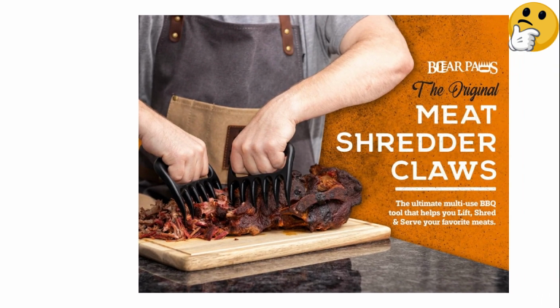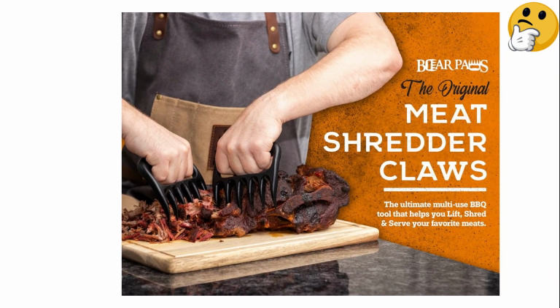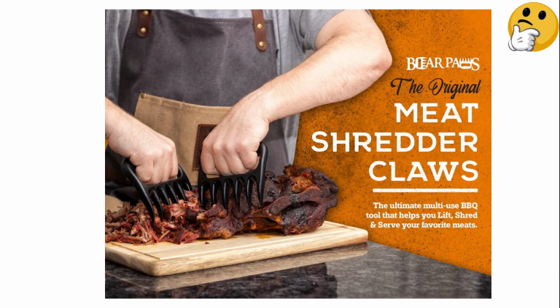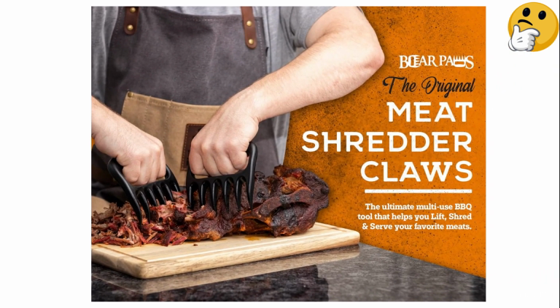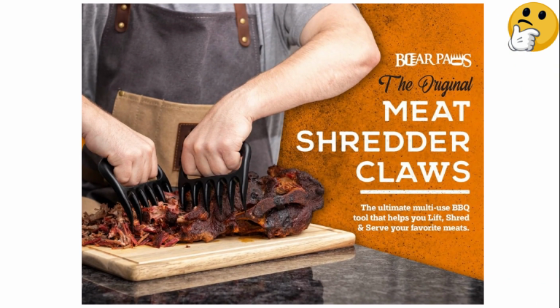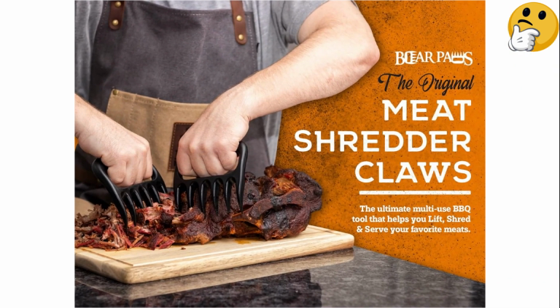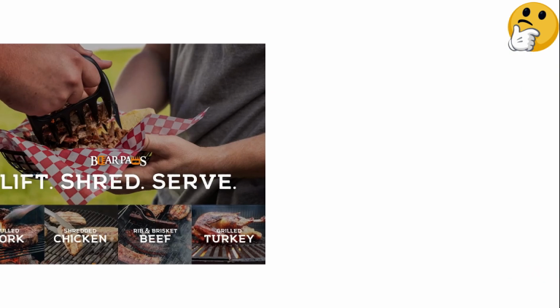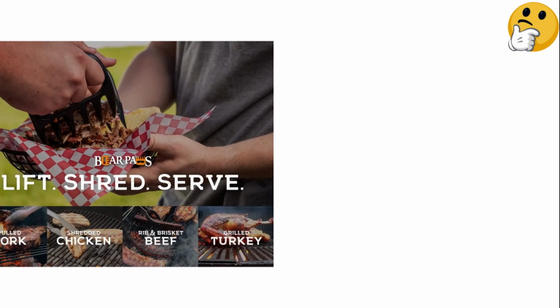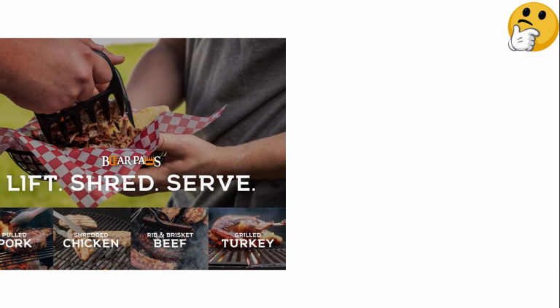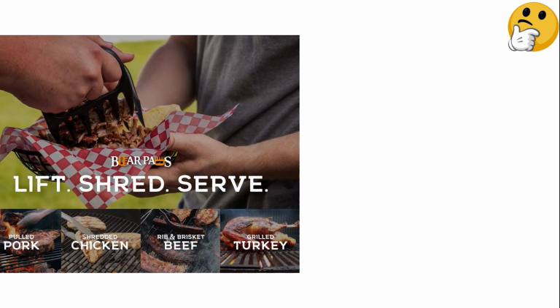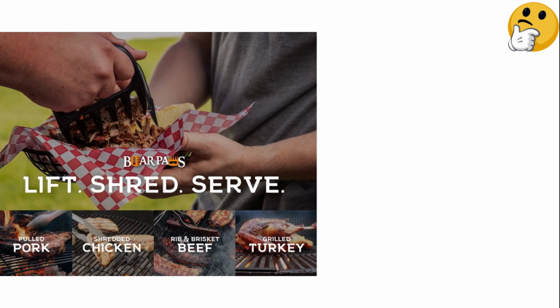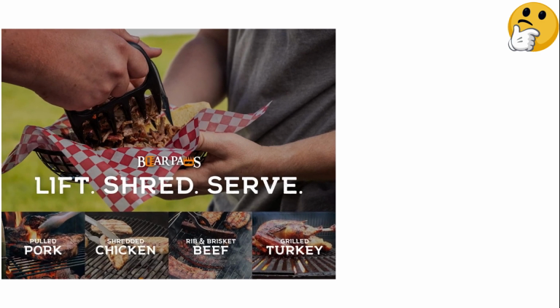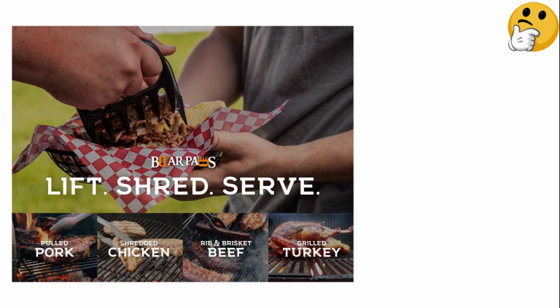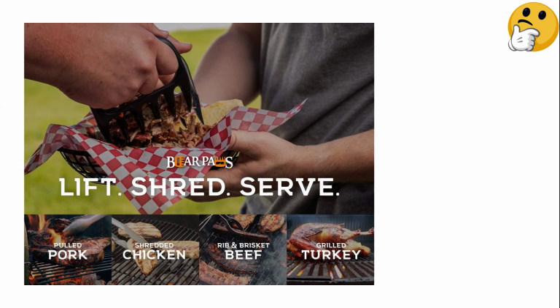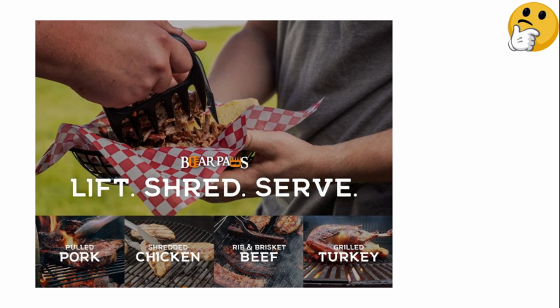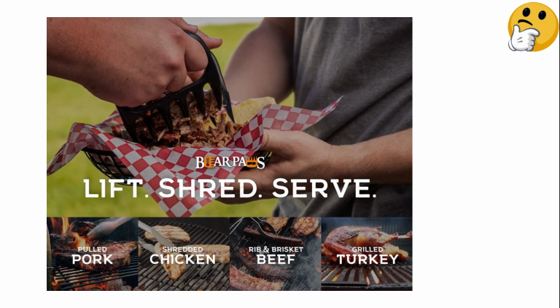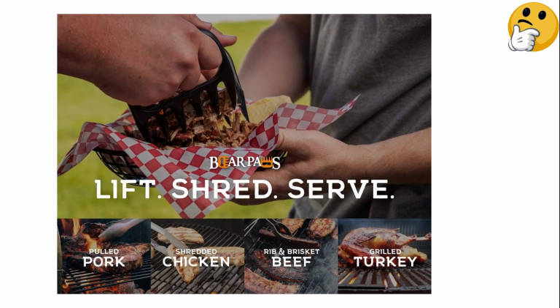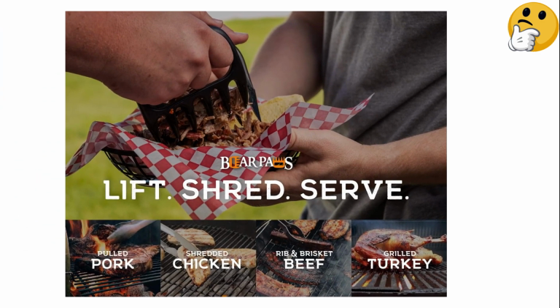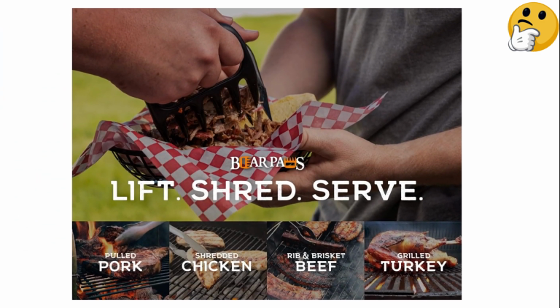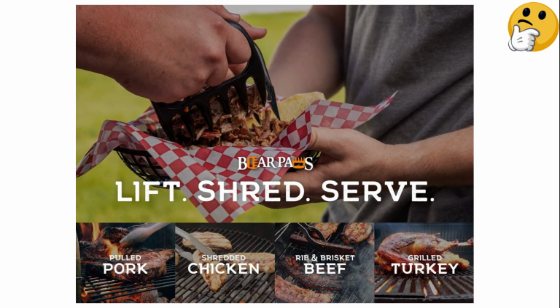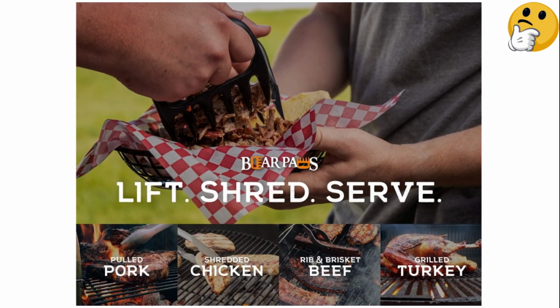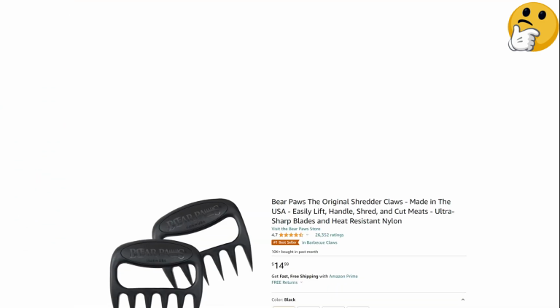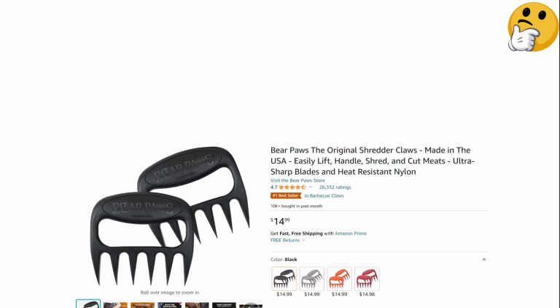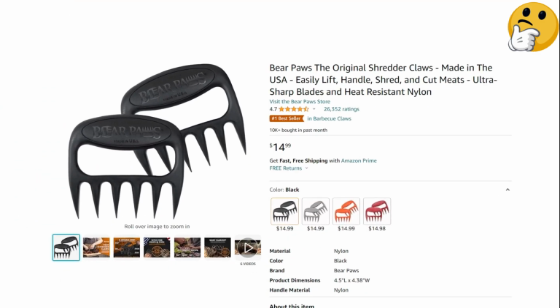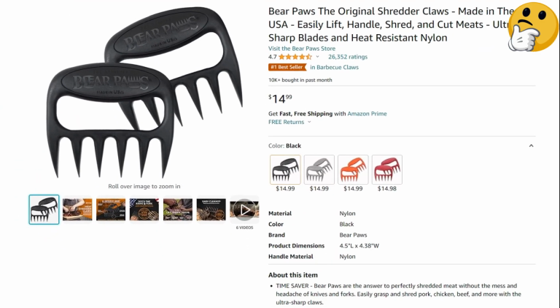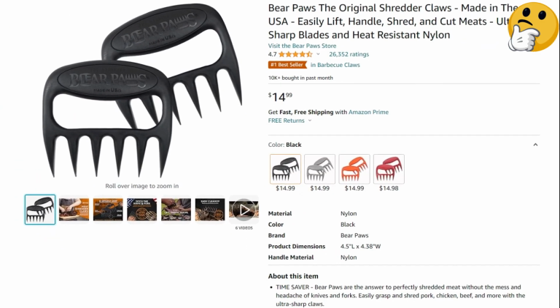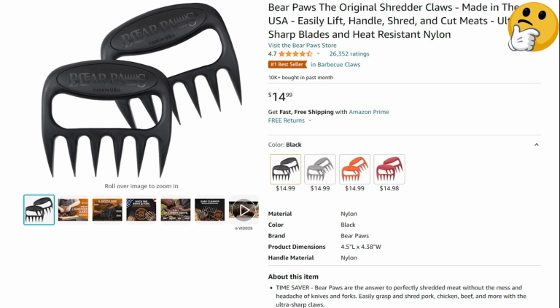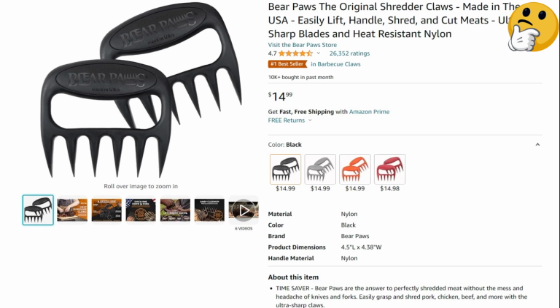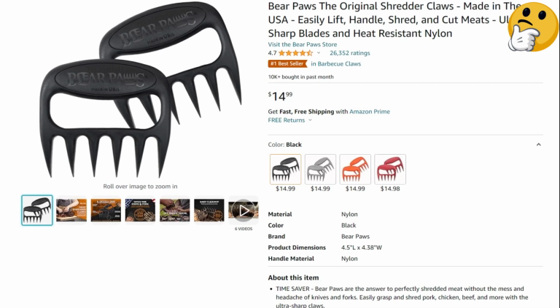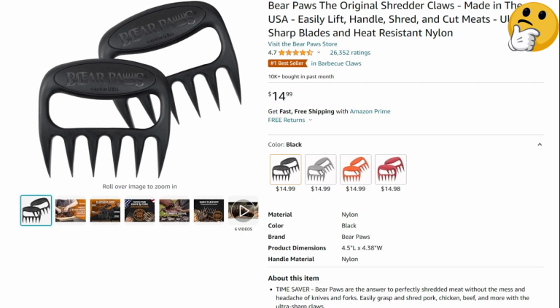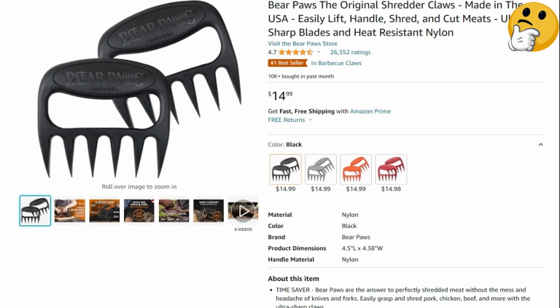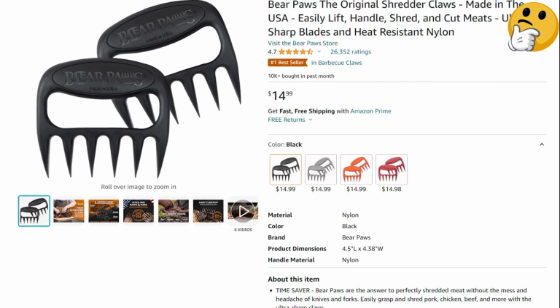What we like: lightweight but strong, dishwasher-safe, inexpensive. What we don't like: uncomfortable for larger hands, heat-proof only to 475 degrees.